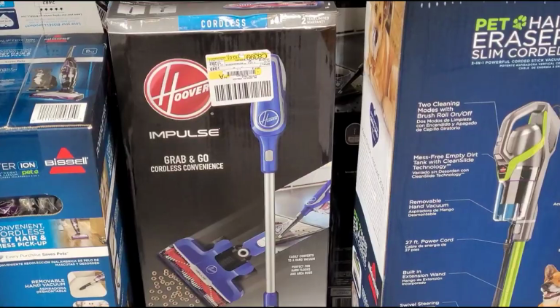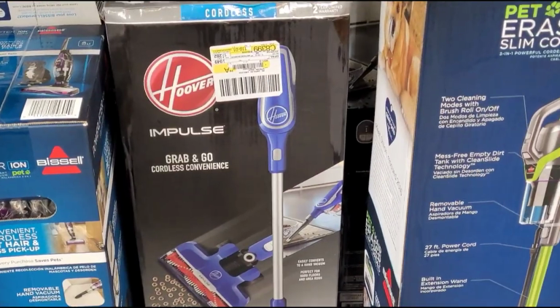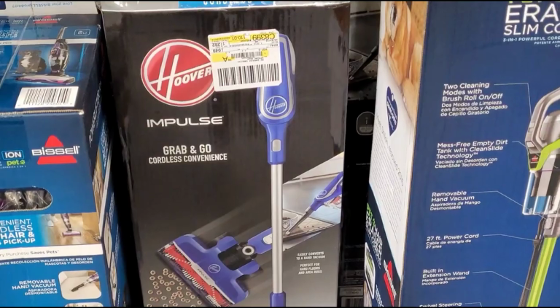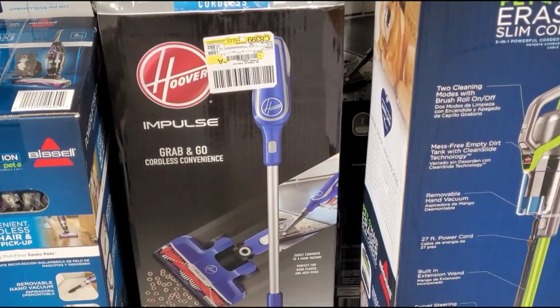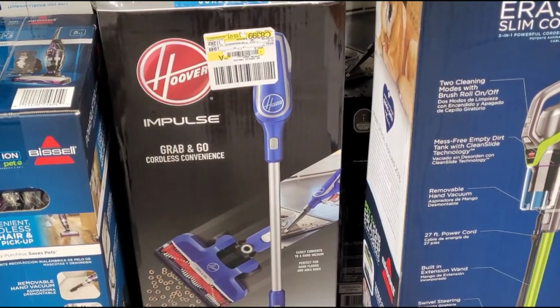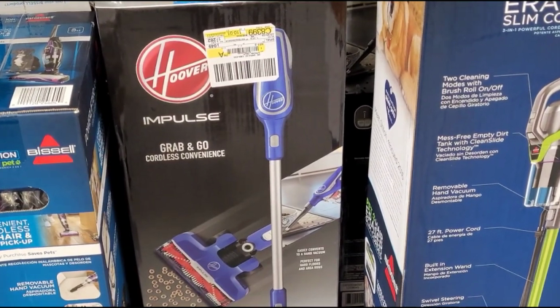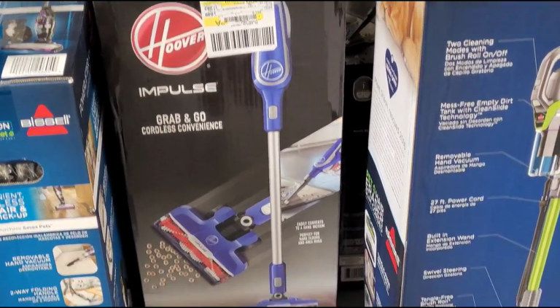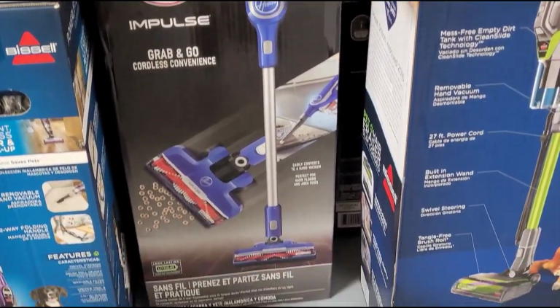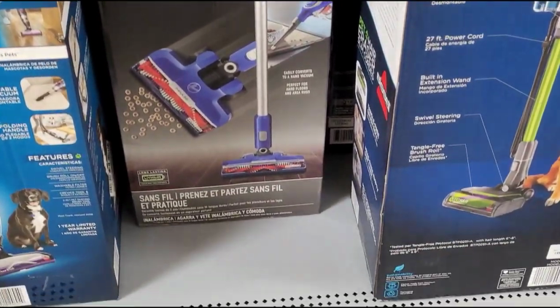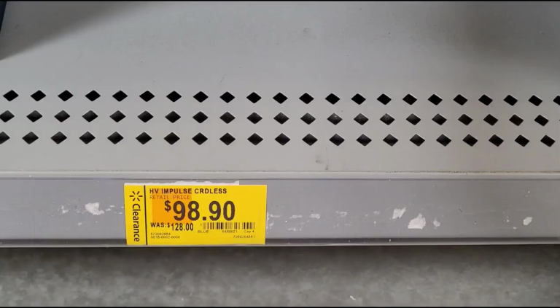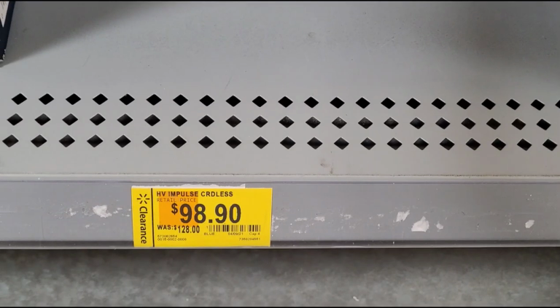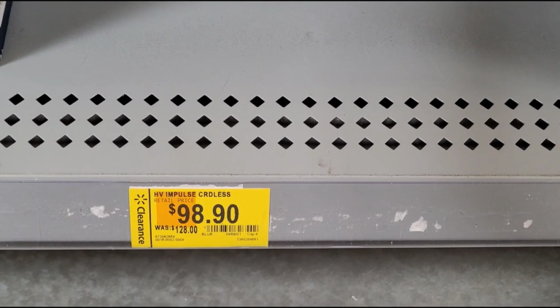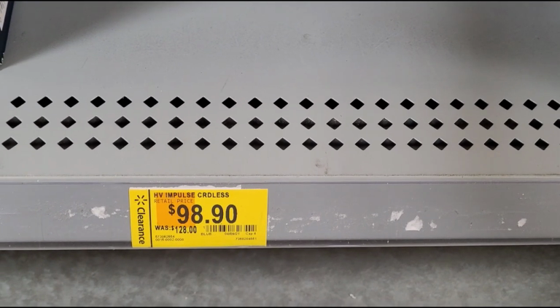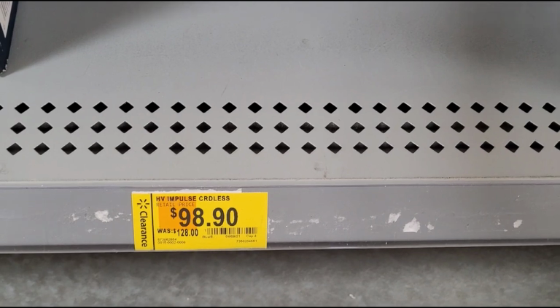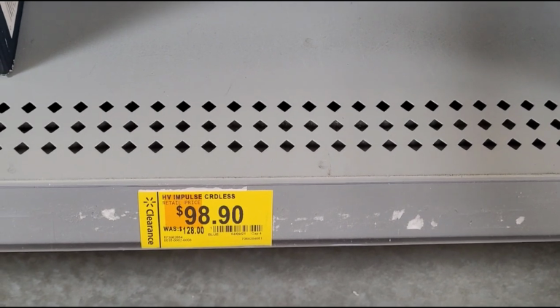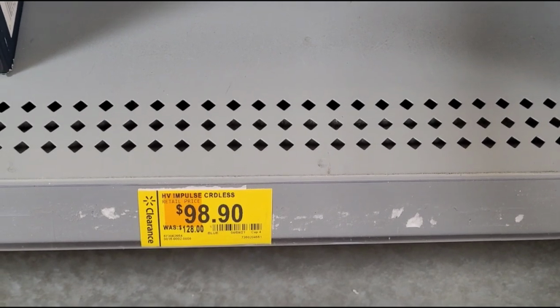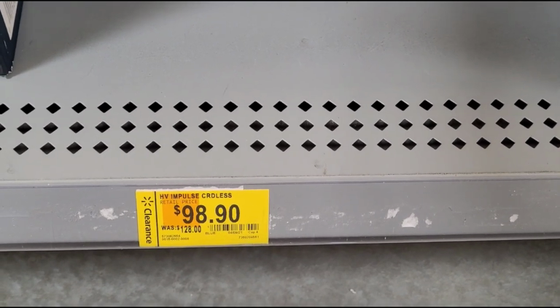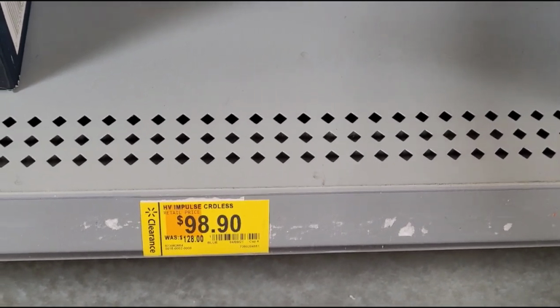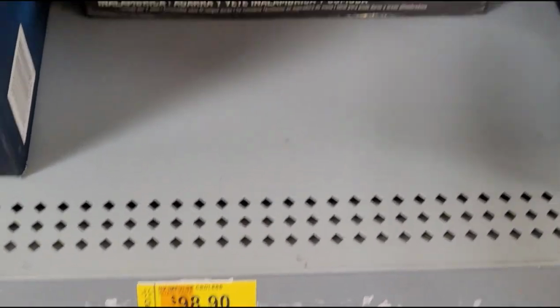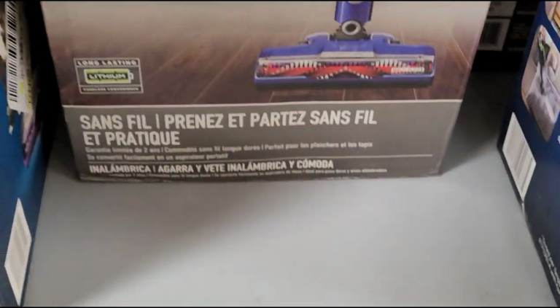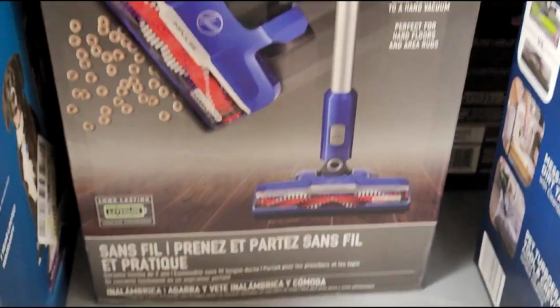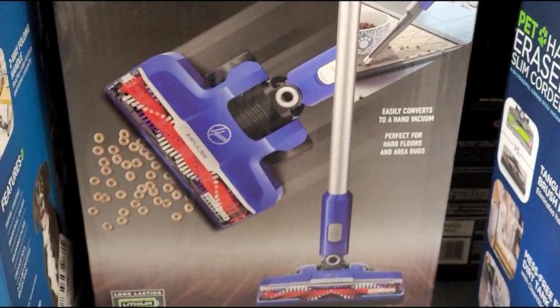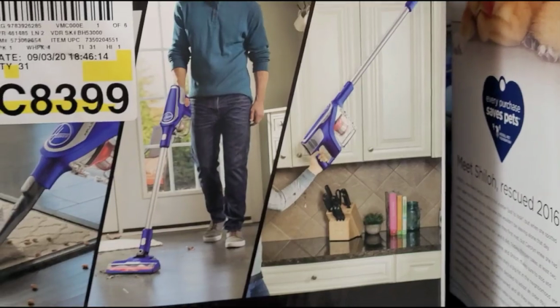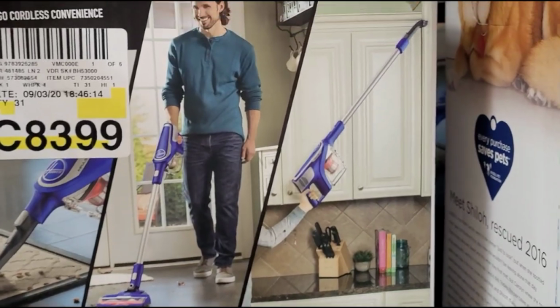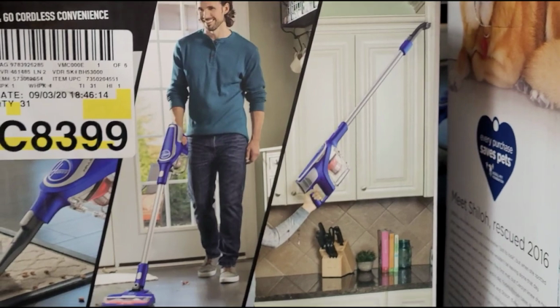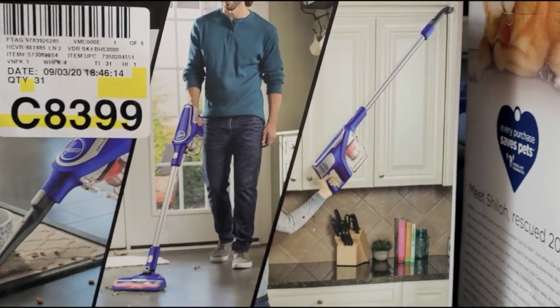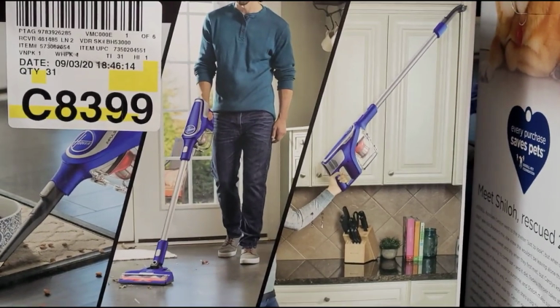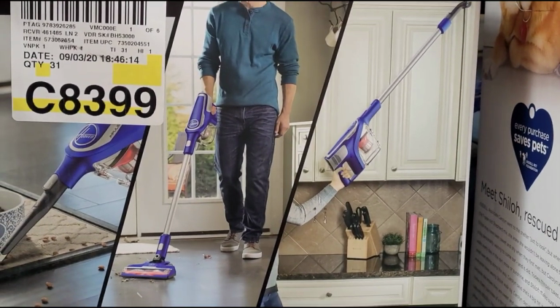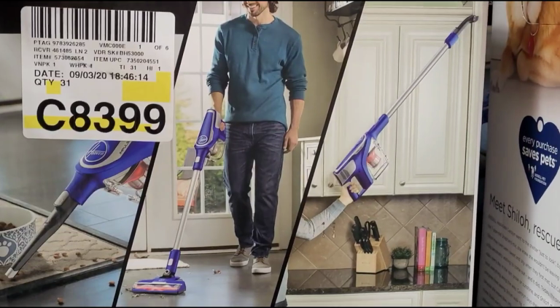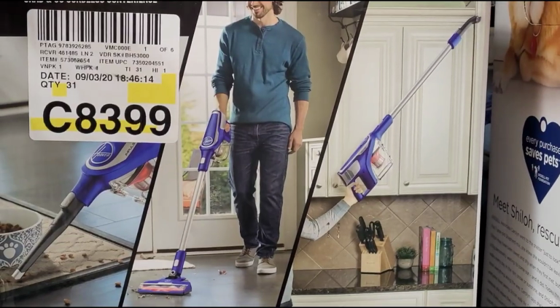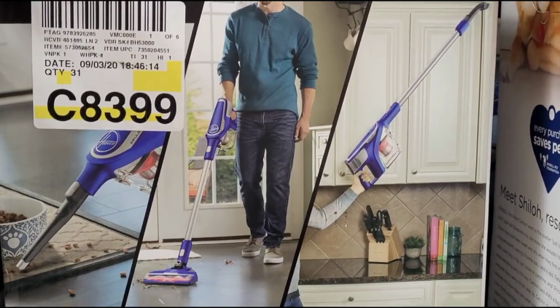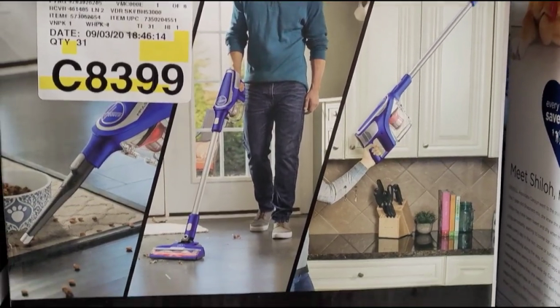They also have this vacuum on clearance — was $128, now $98.90. Here's how the back looks. It's a cordless vacuum.